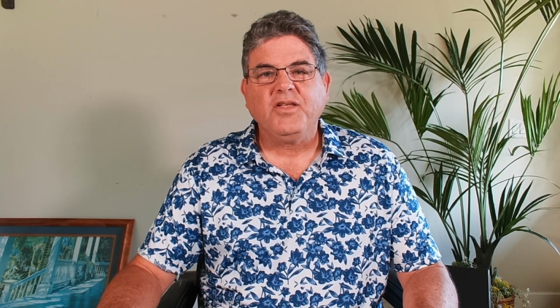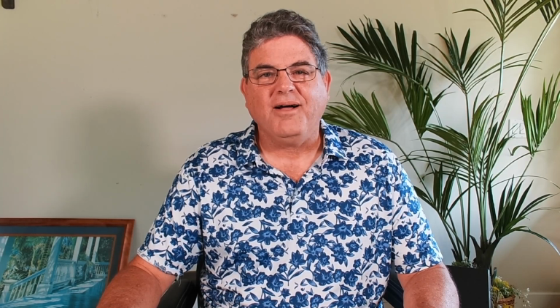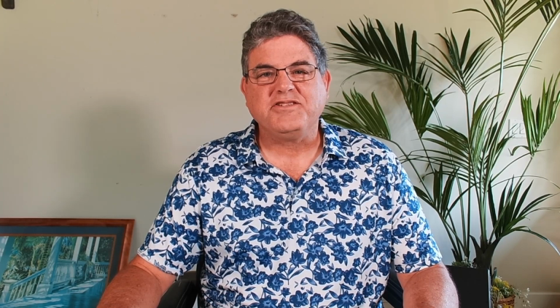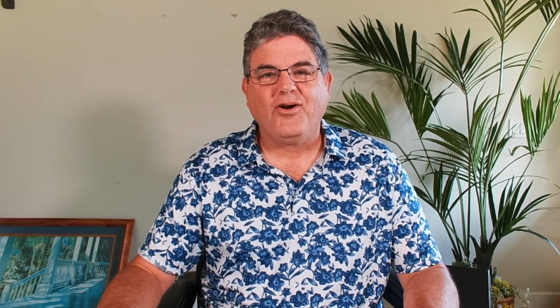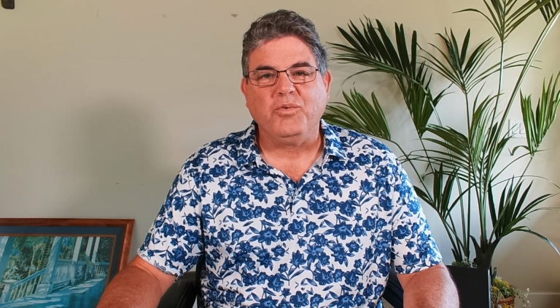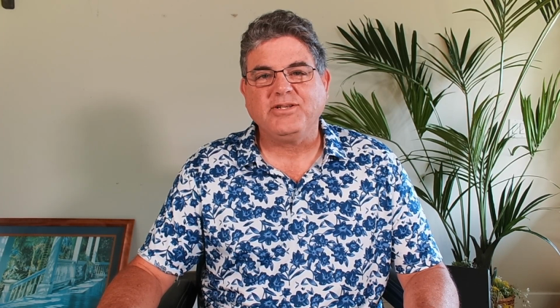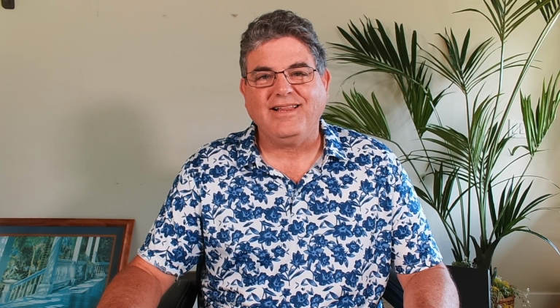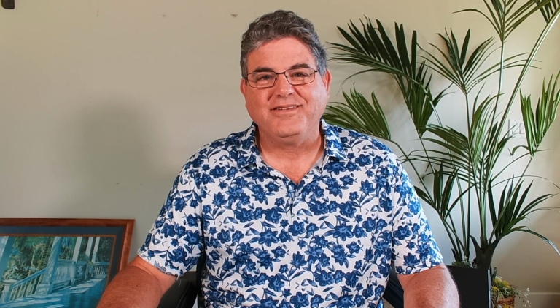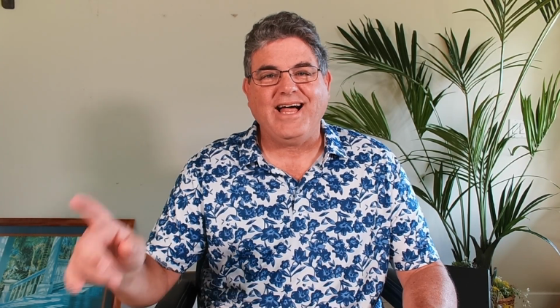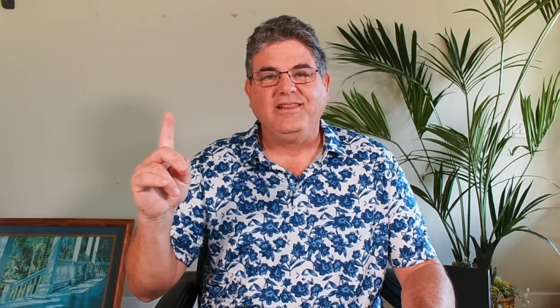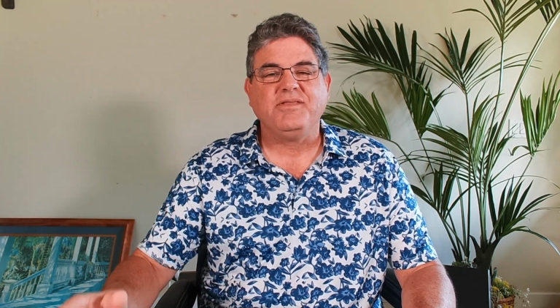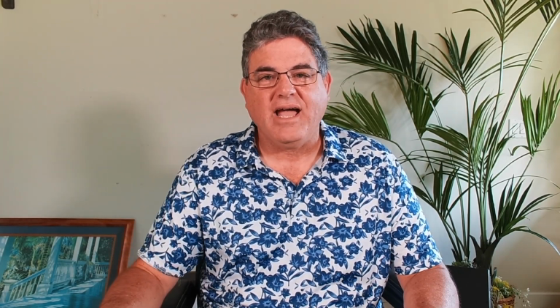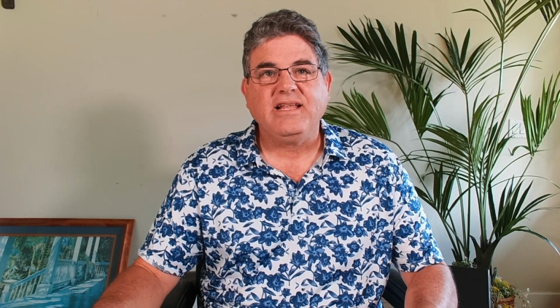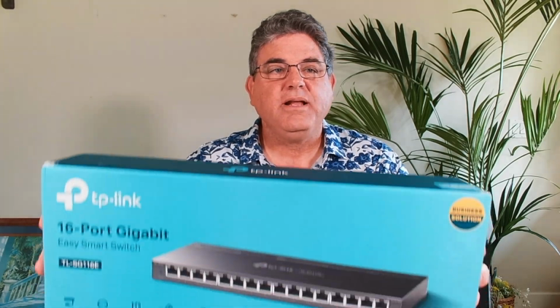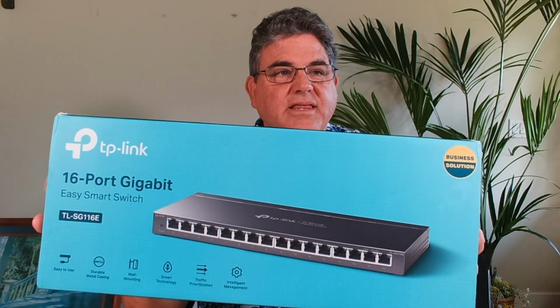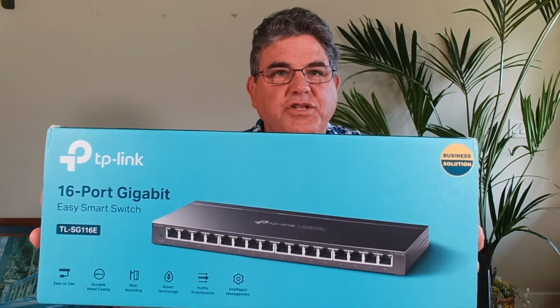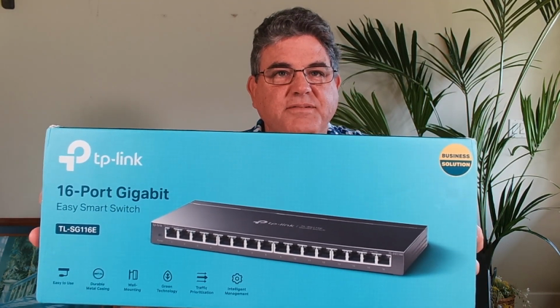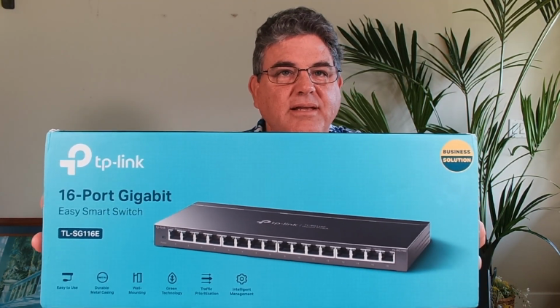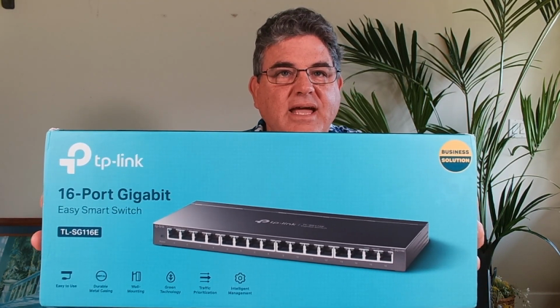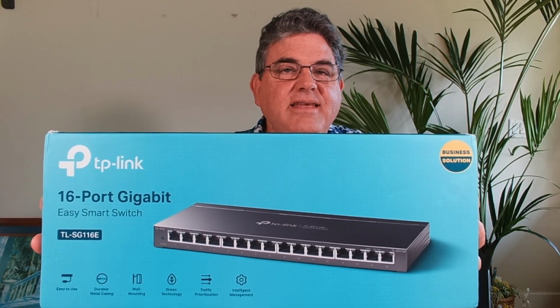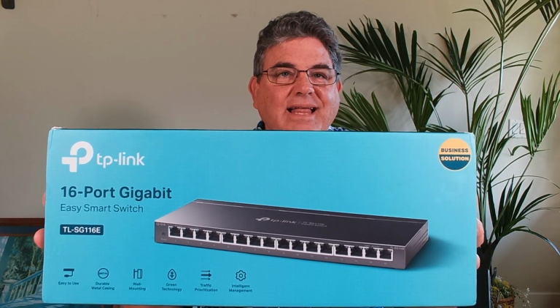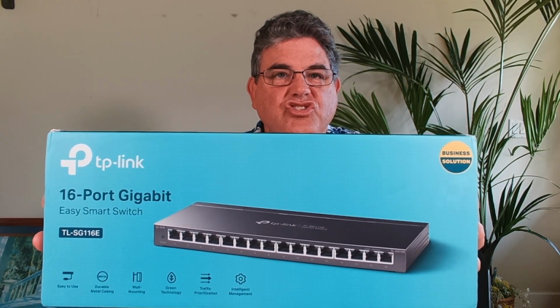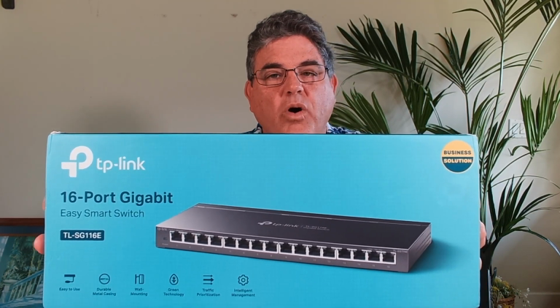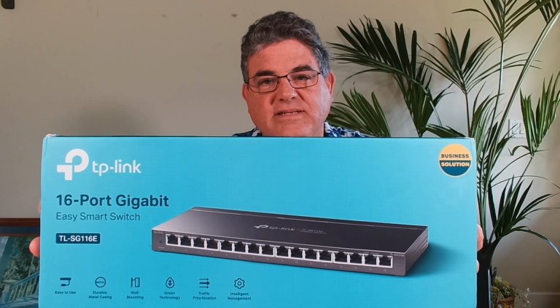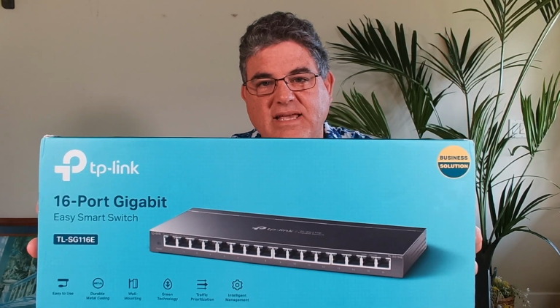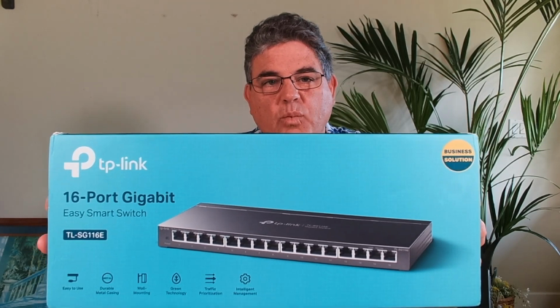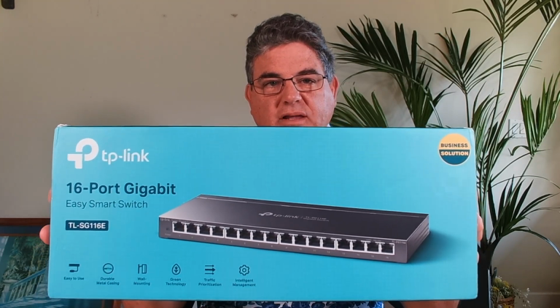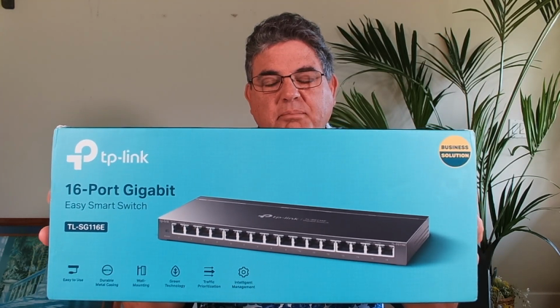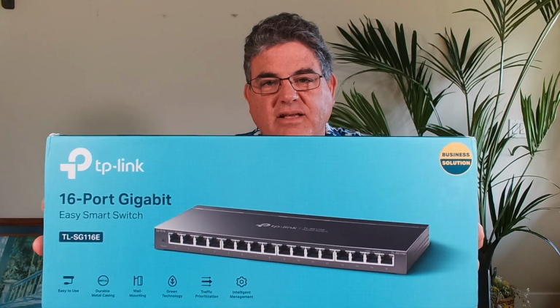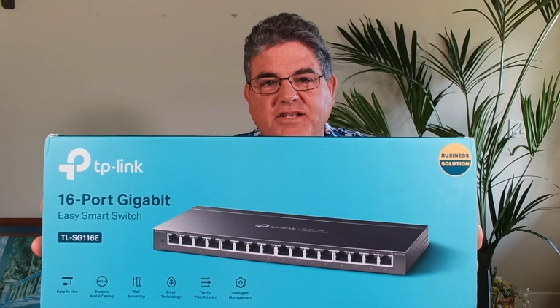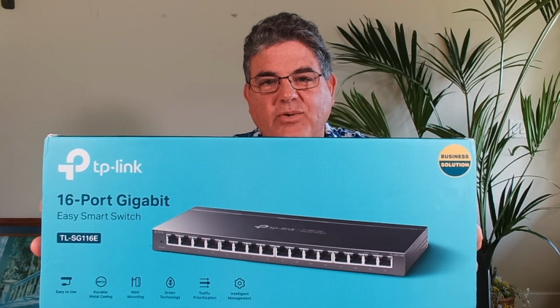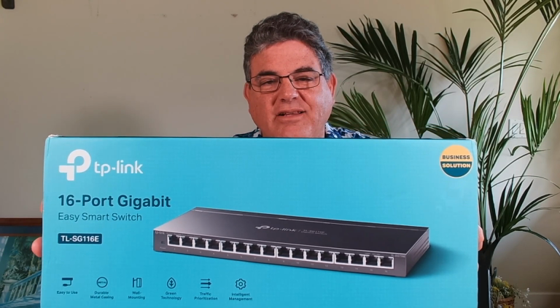Aloha, this is Matt Darnell with Comtel.cloud — like up in the sky. Today we're going to be looking at this switch from TP-Link, the TL-SG116E. We've already done an unboxing on this, so let's go ahead and take a look.